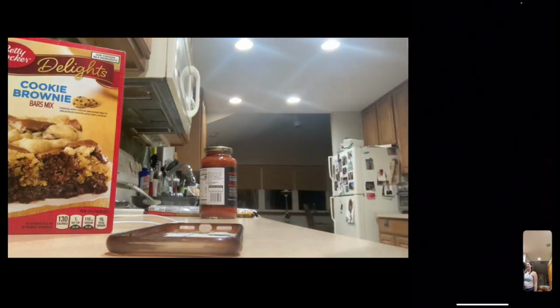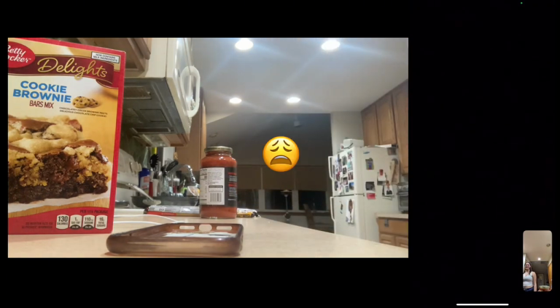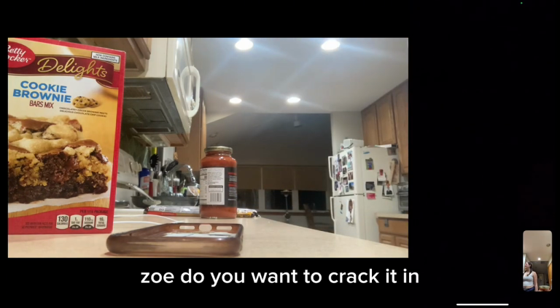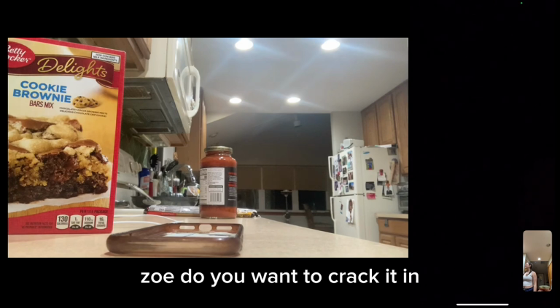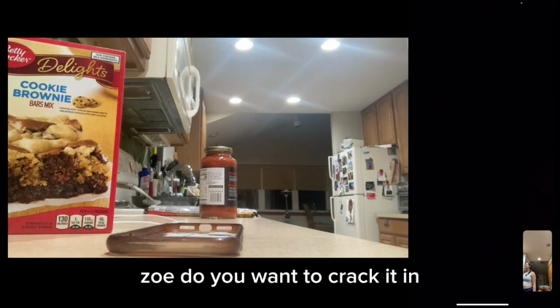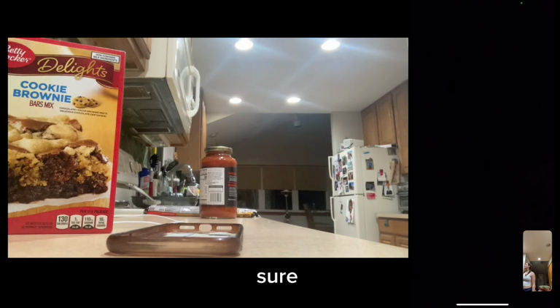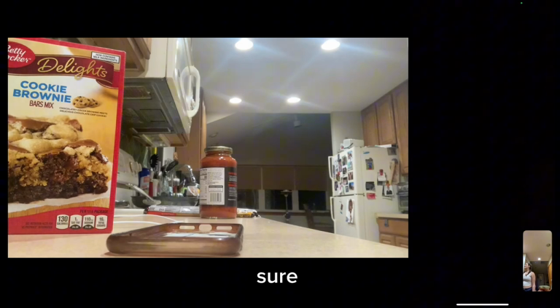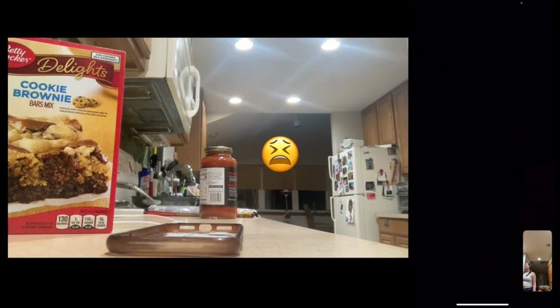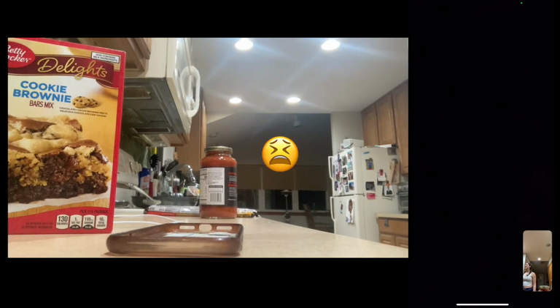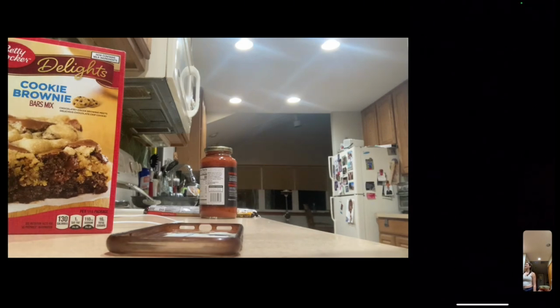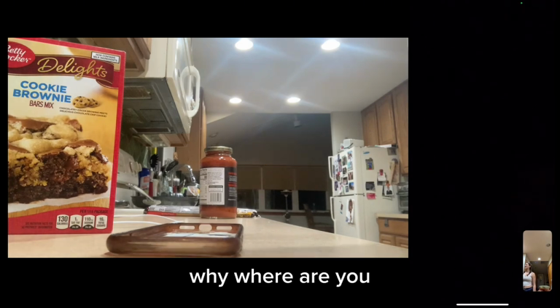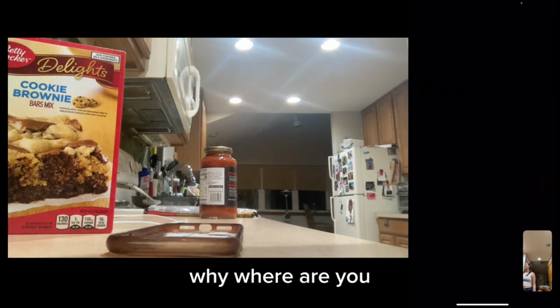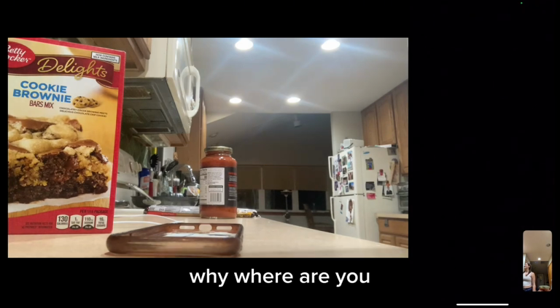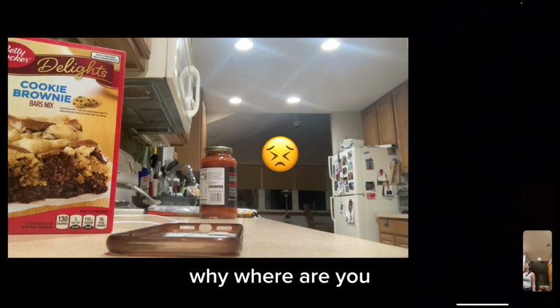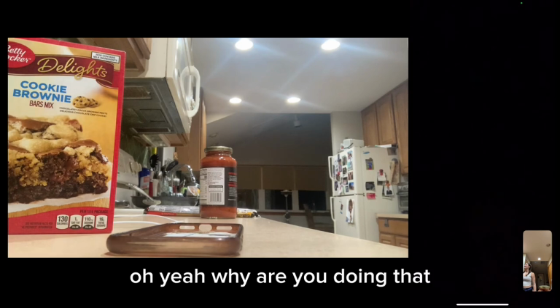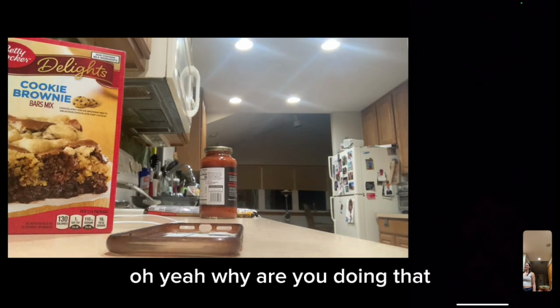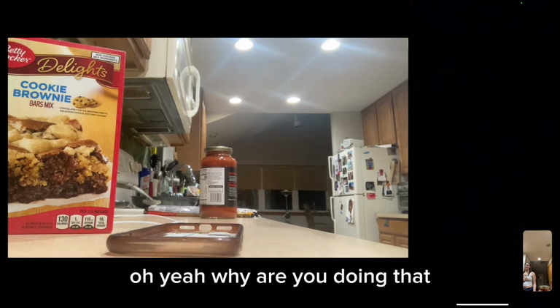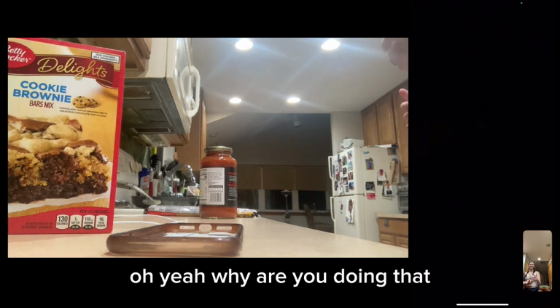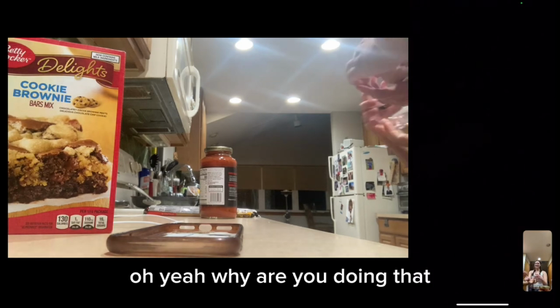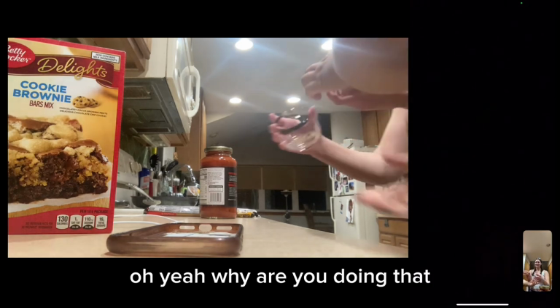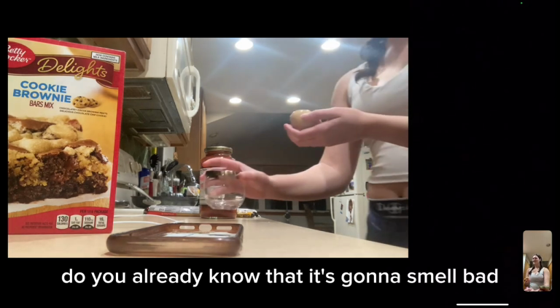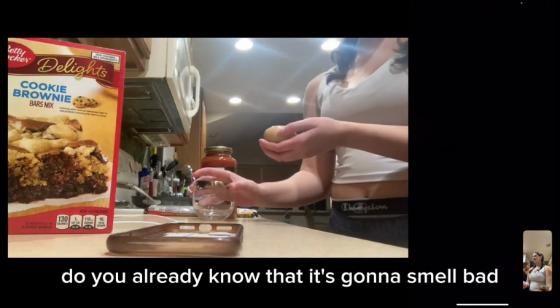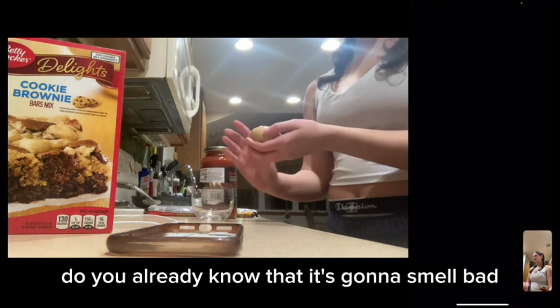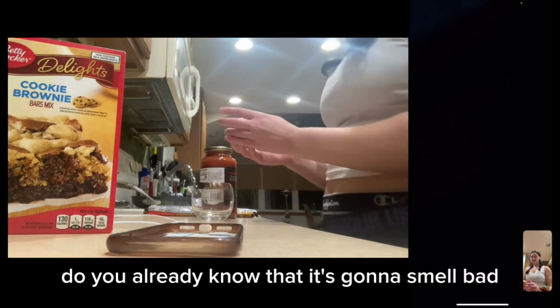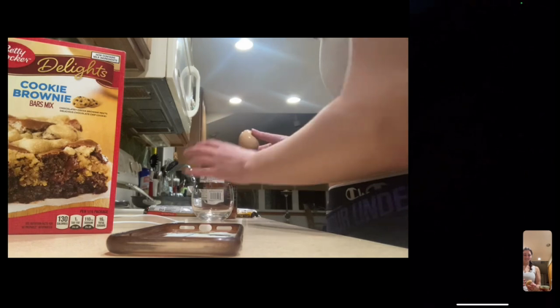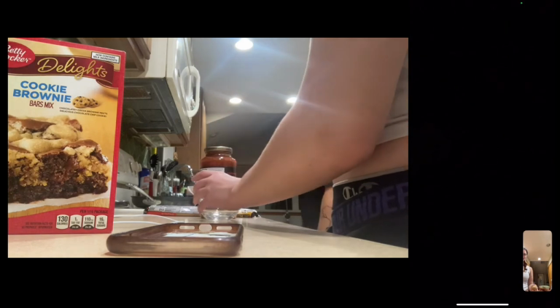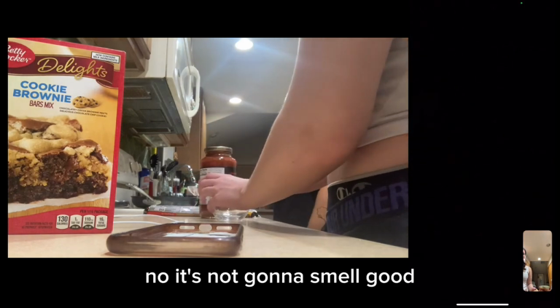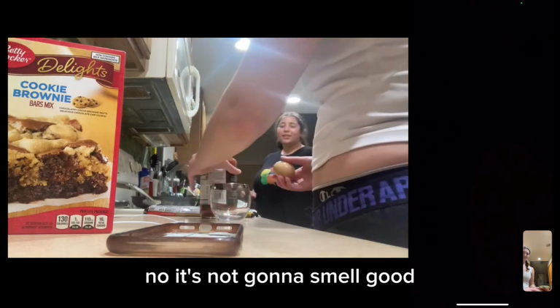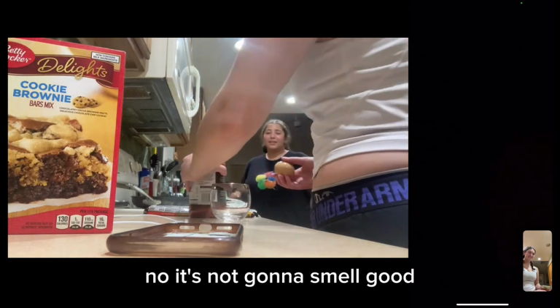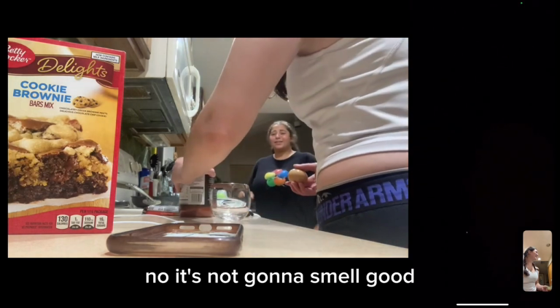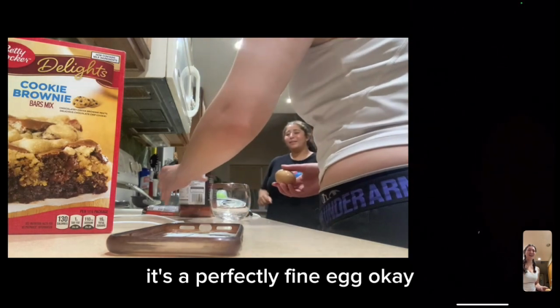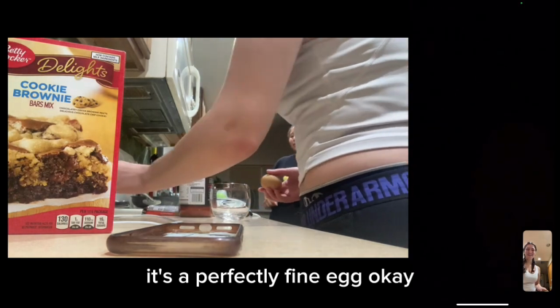Do you want to crack it? Yeah, why are you doing that? Do you already know that it's going to smell bad? It is. No, it's not going to smell bad. It's a perfectly fine egg.